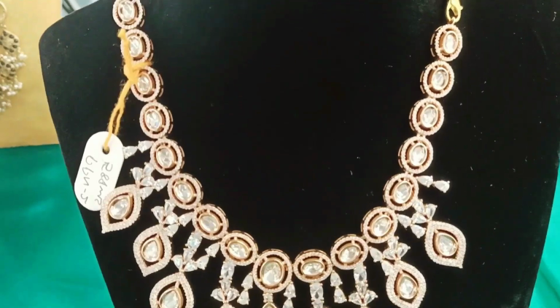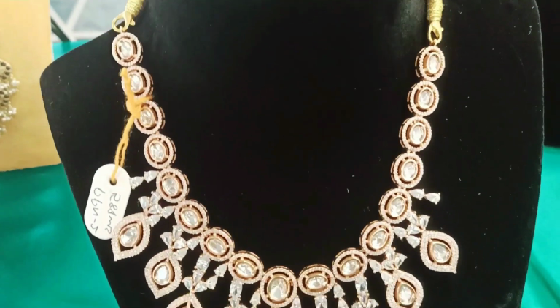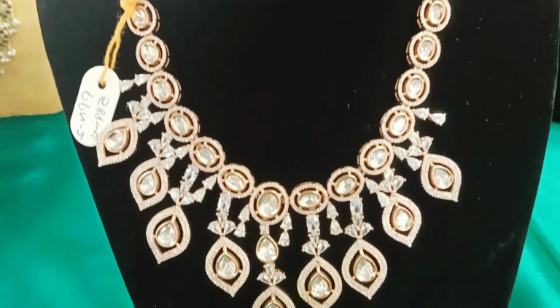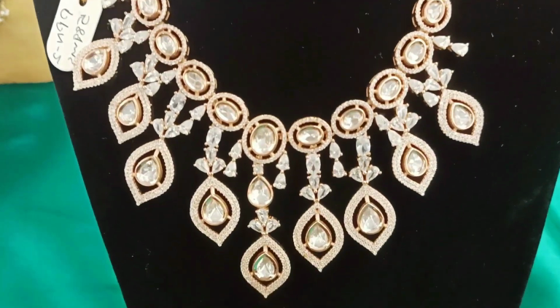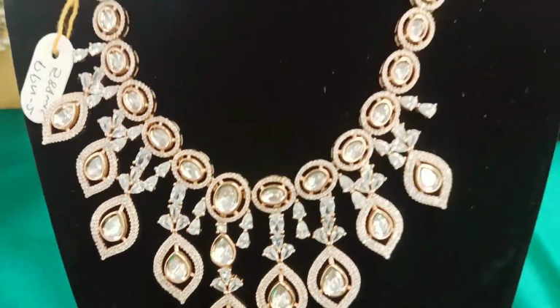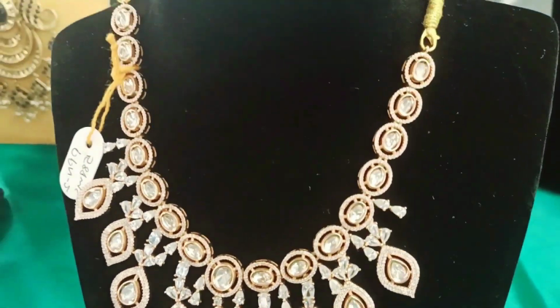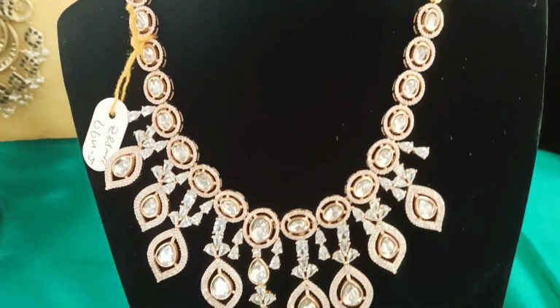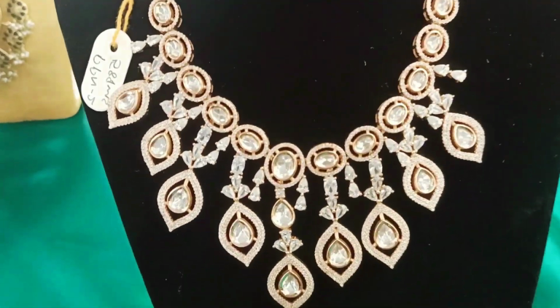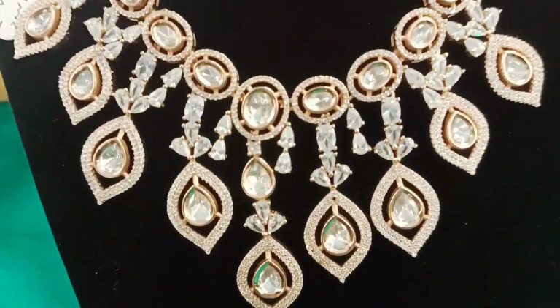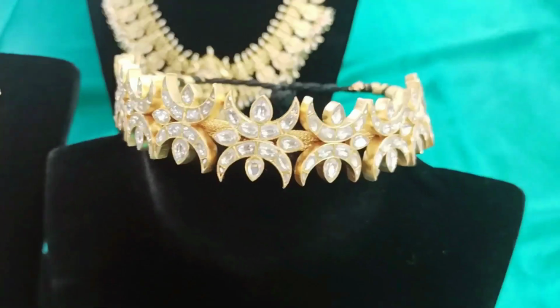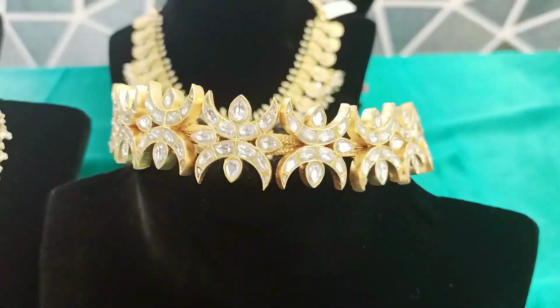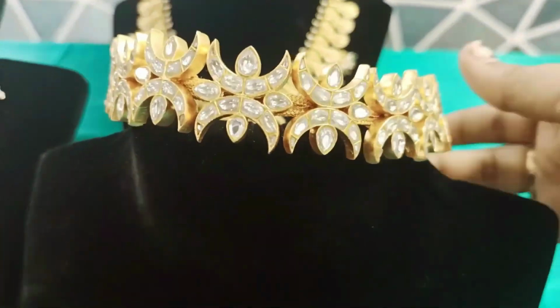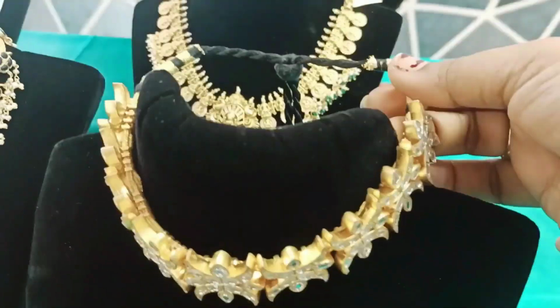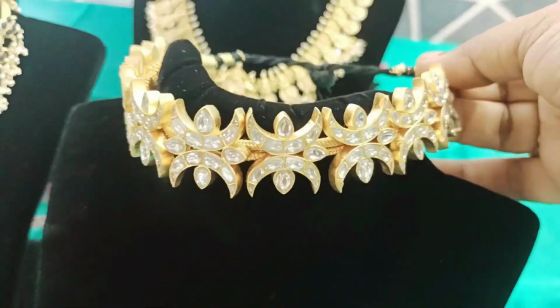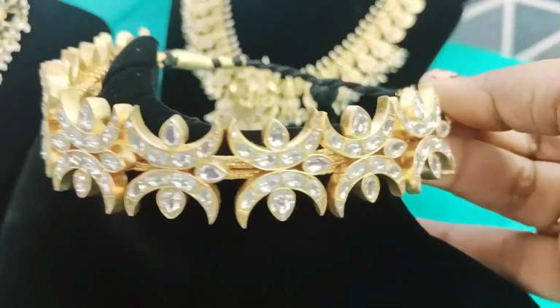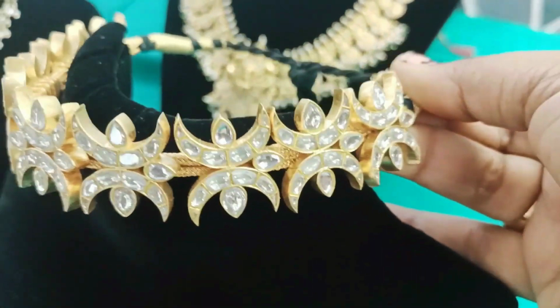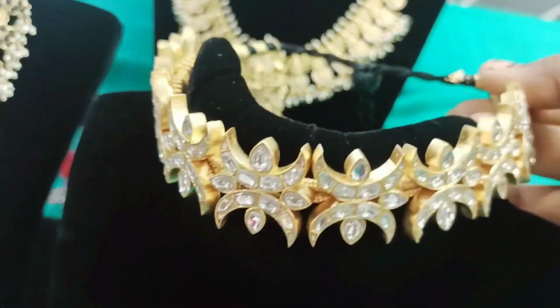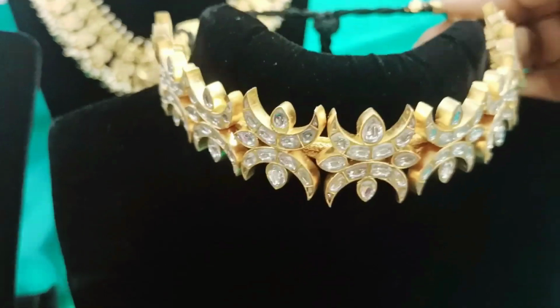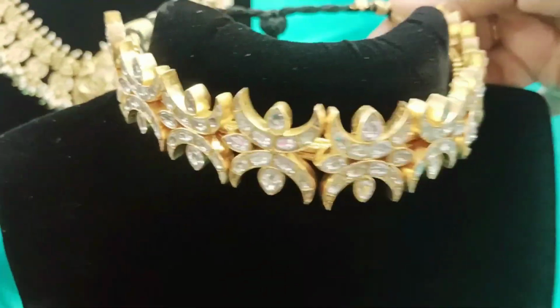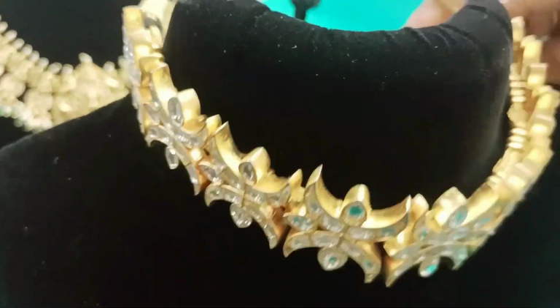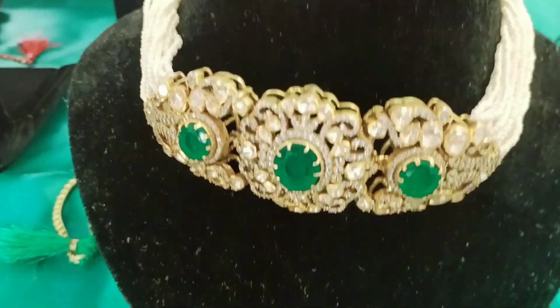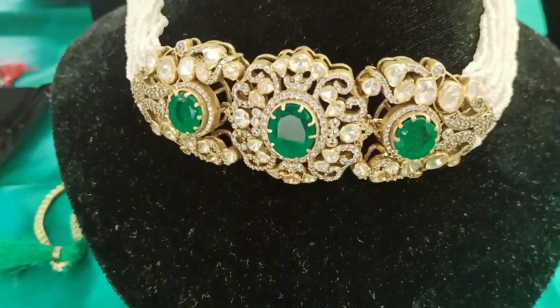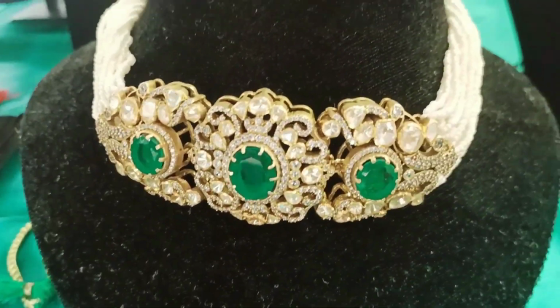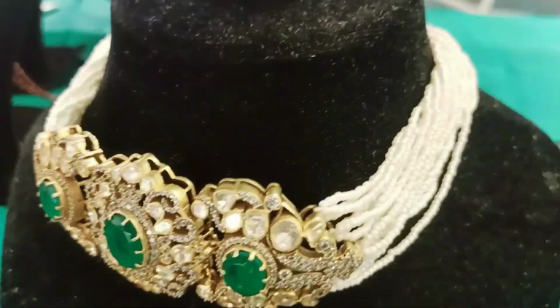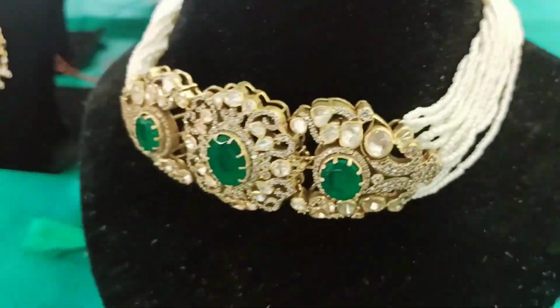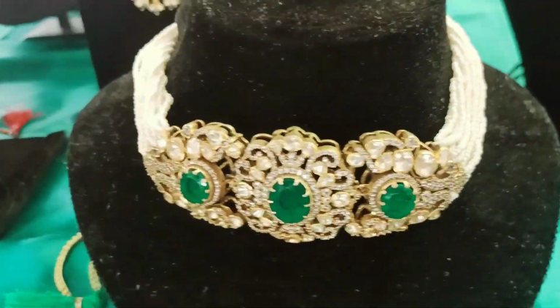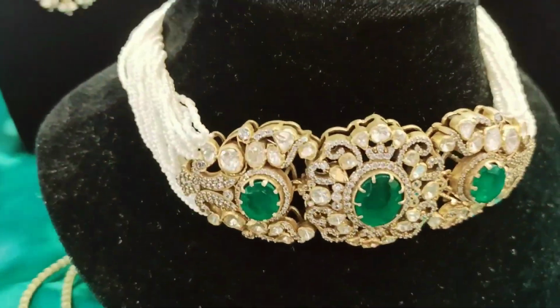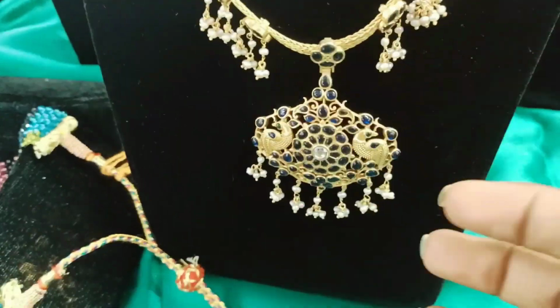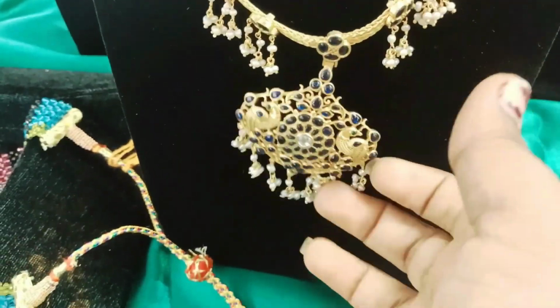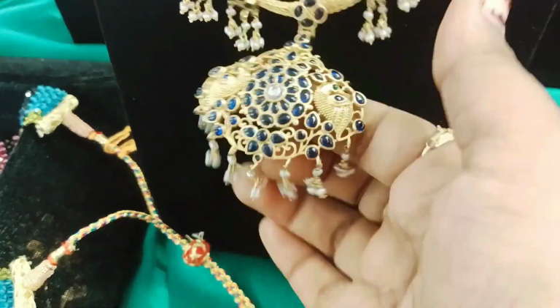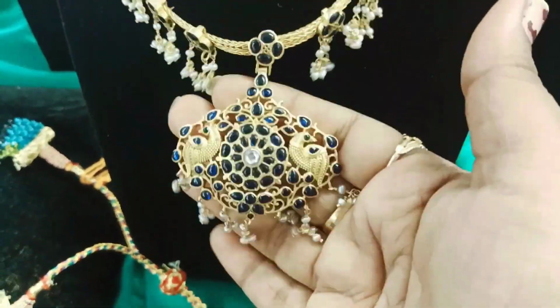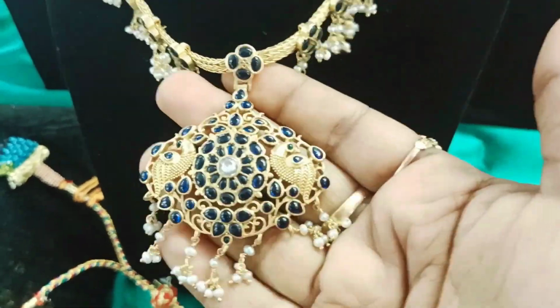Ok guys, this is a collection. Each and every item is very different. This is gold-plated.